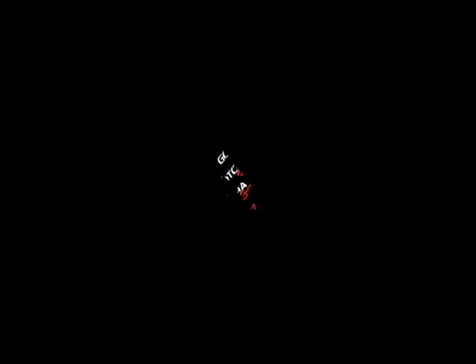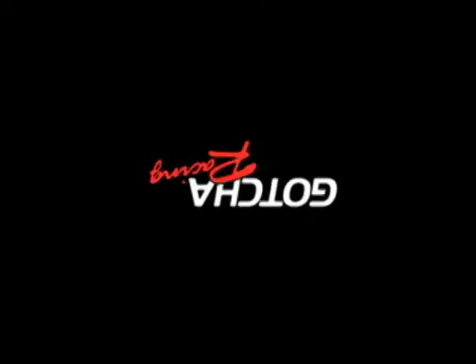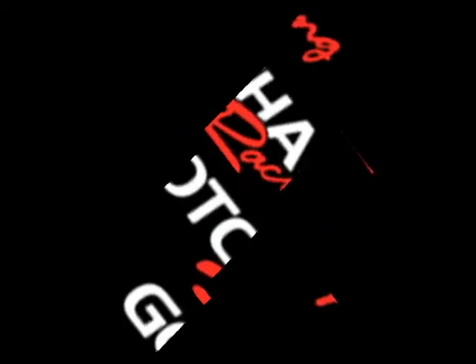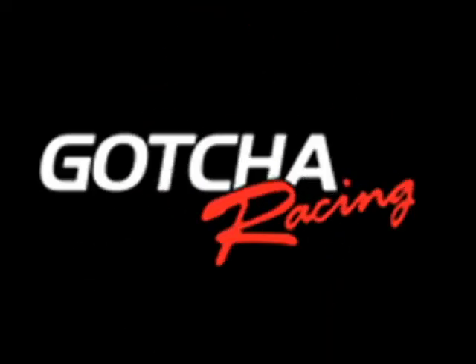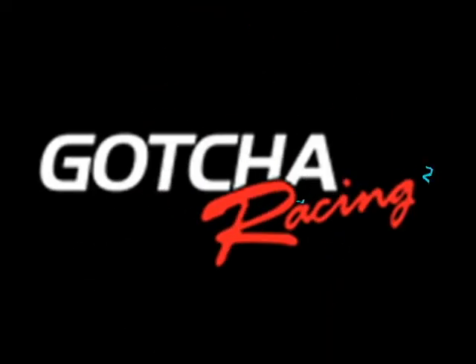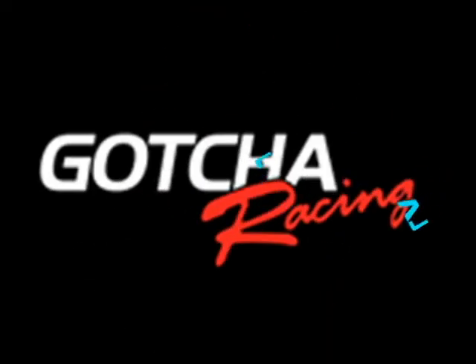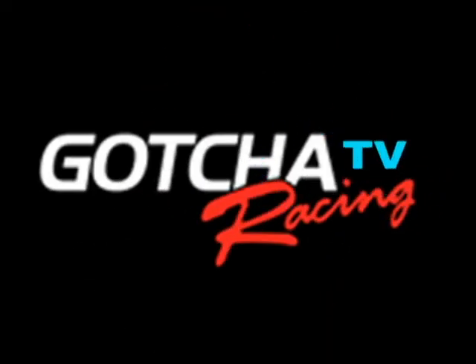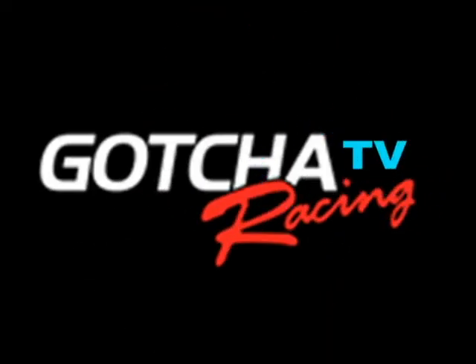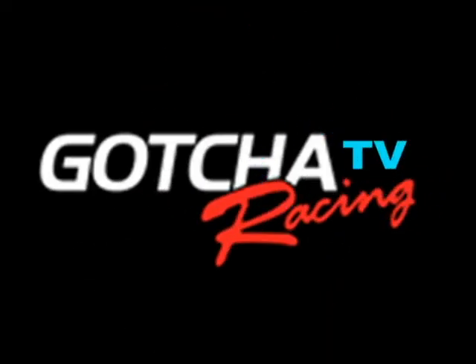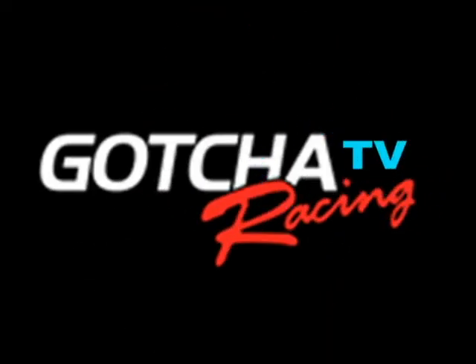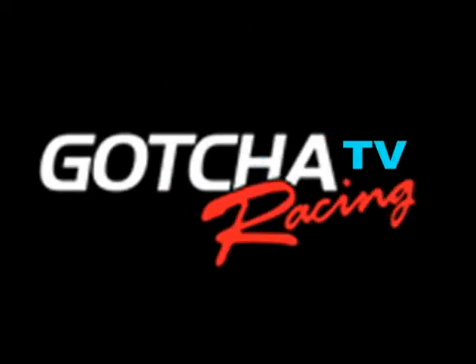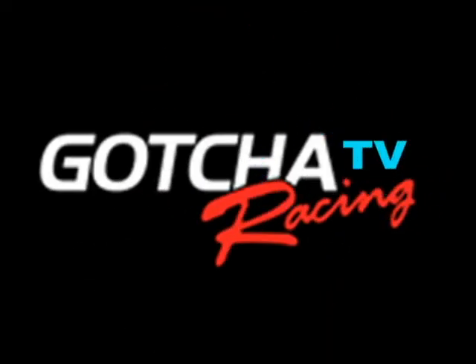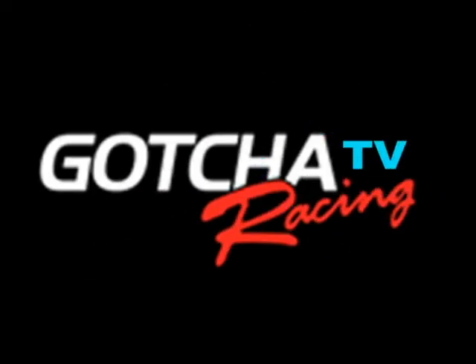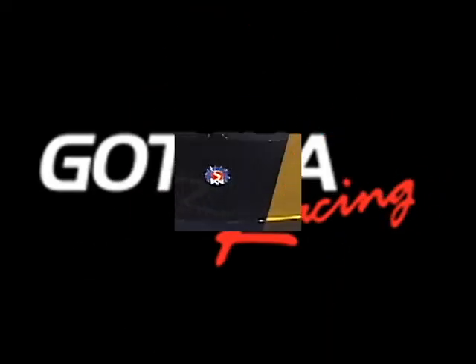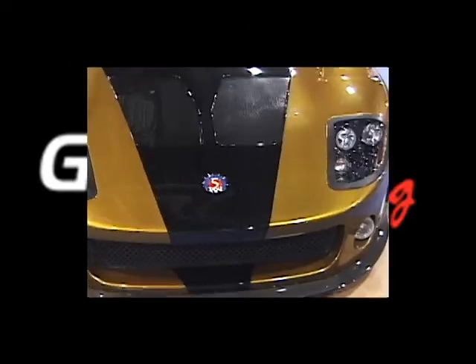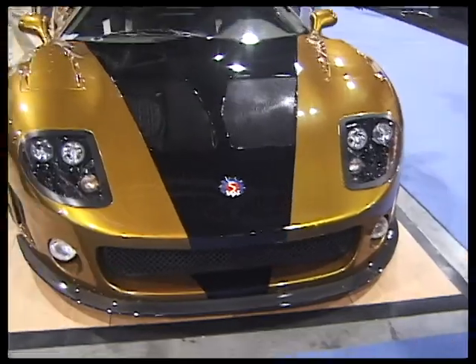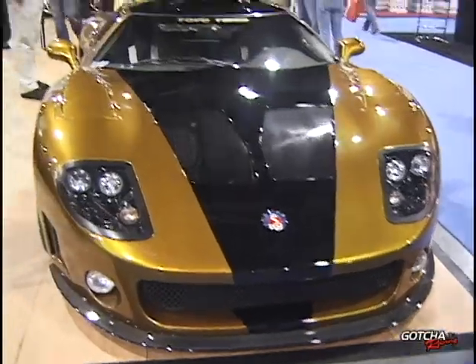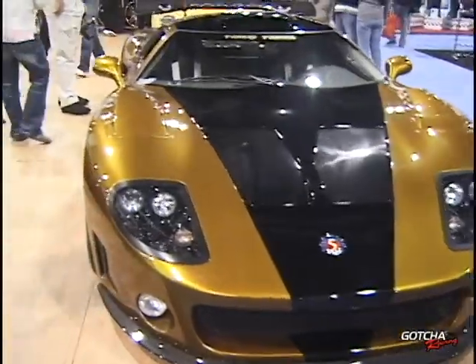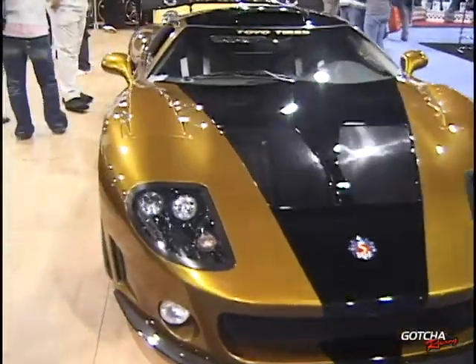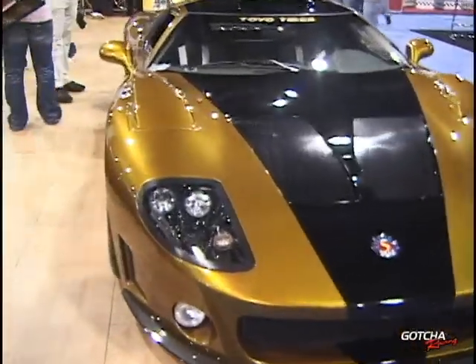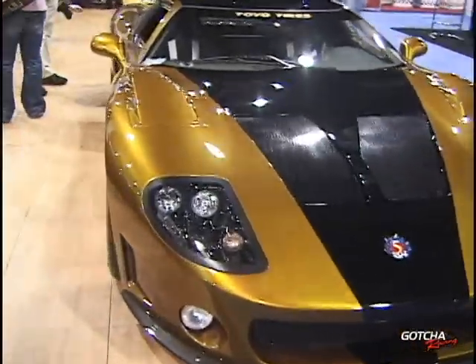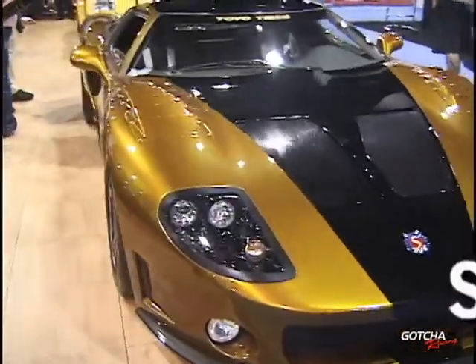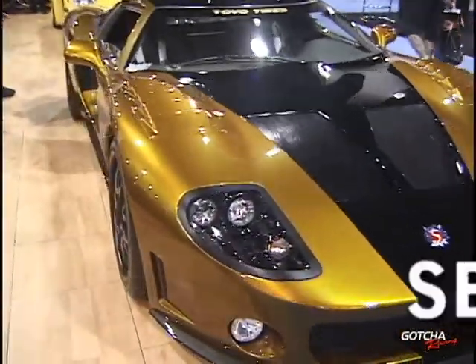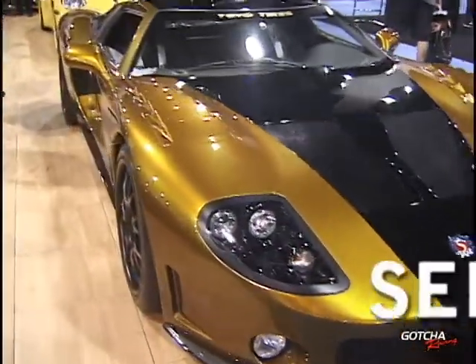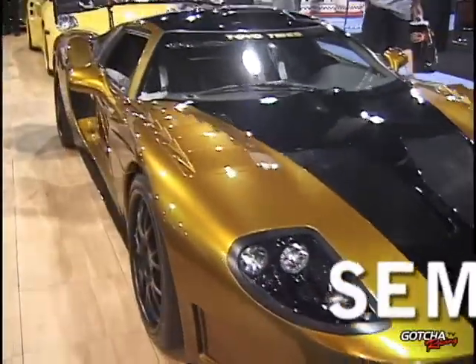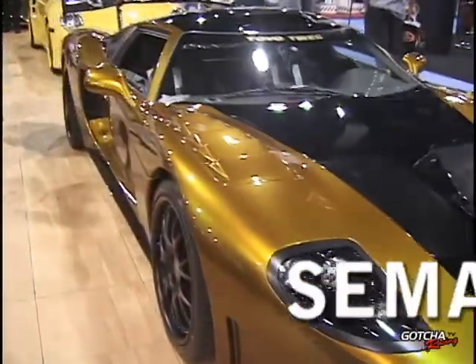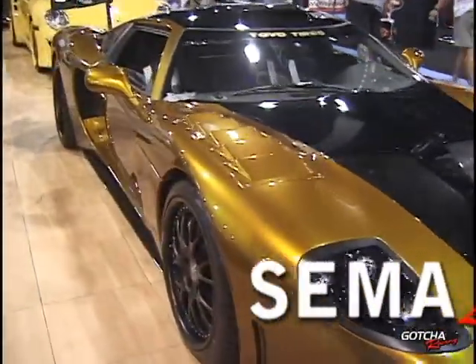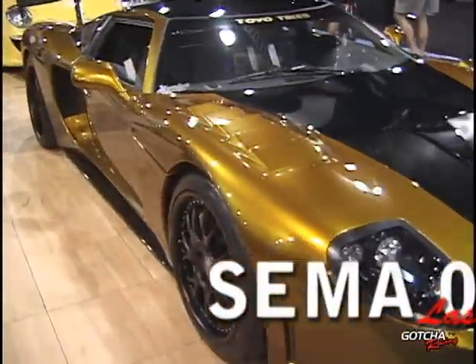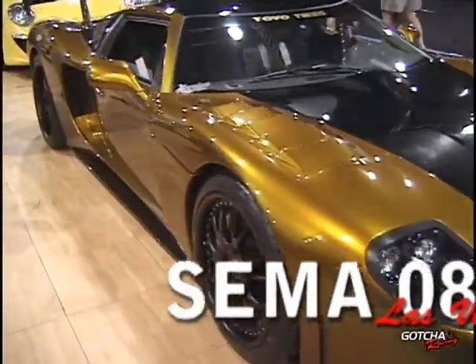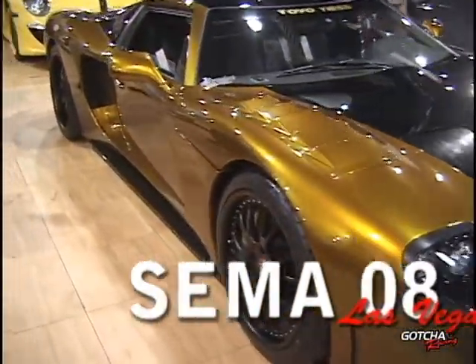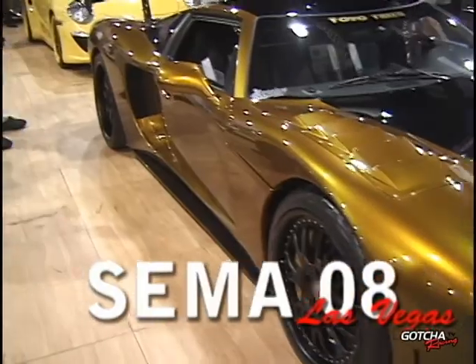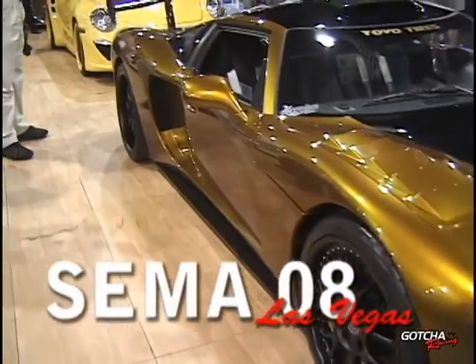You're watching Gotcha Racing TV. You know, it's a global economy today. Every company, every country in the world is vying for business and making stuff.